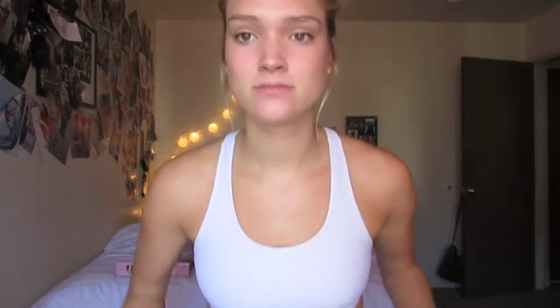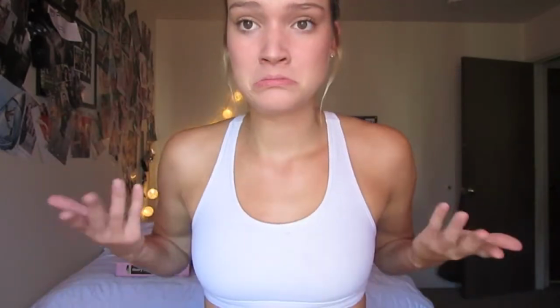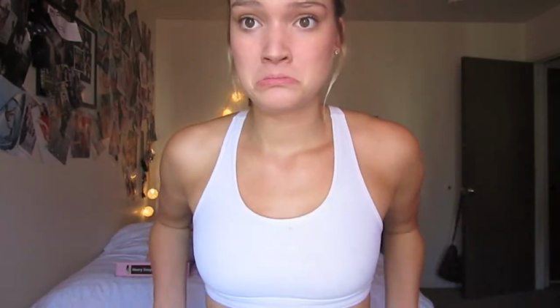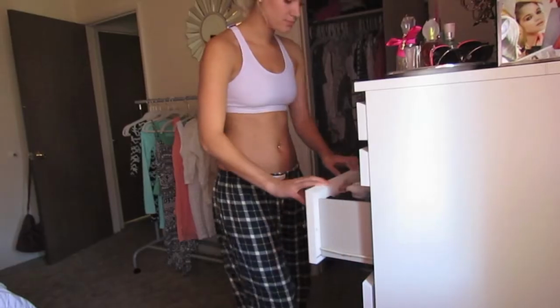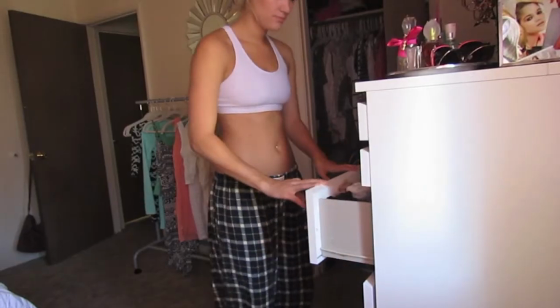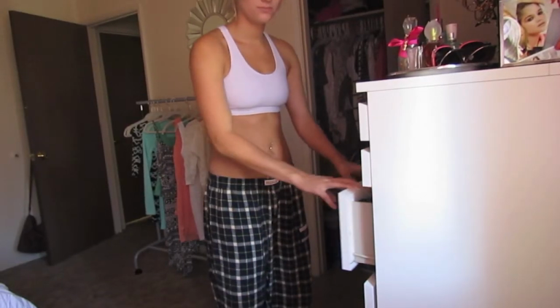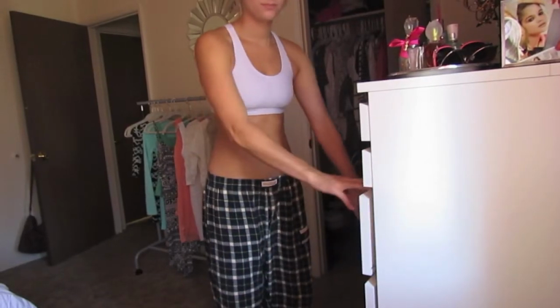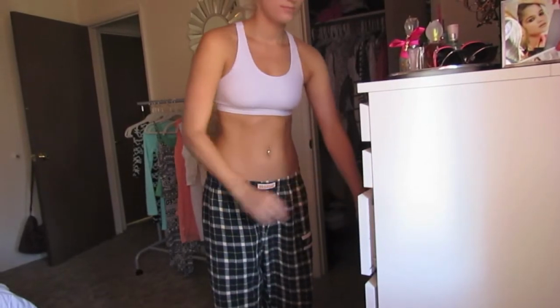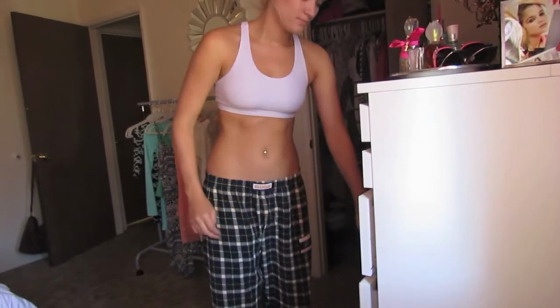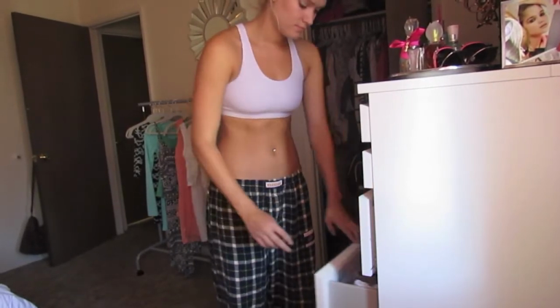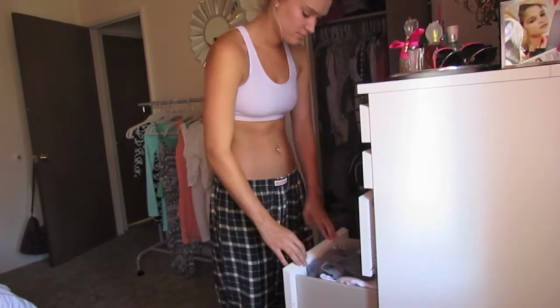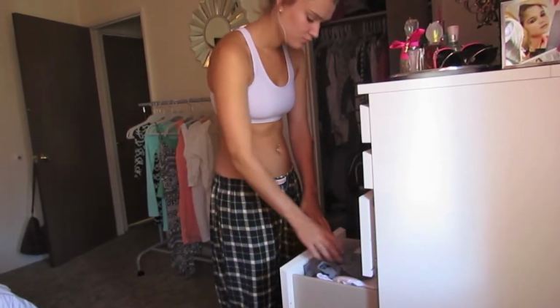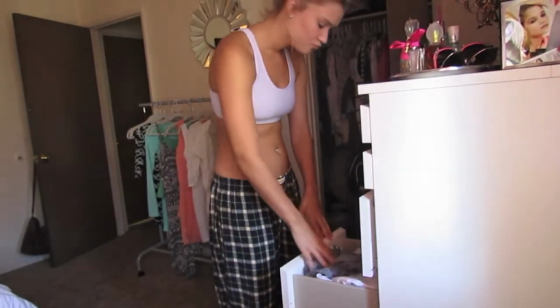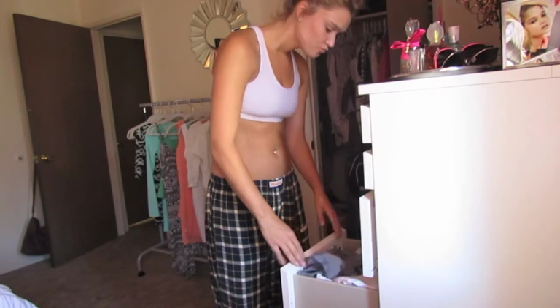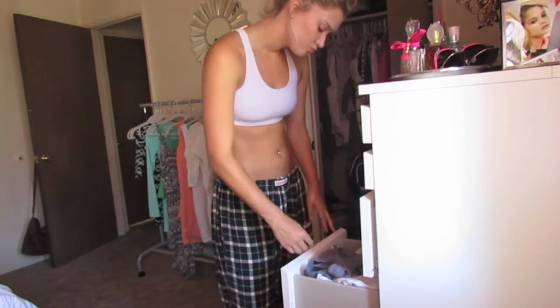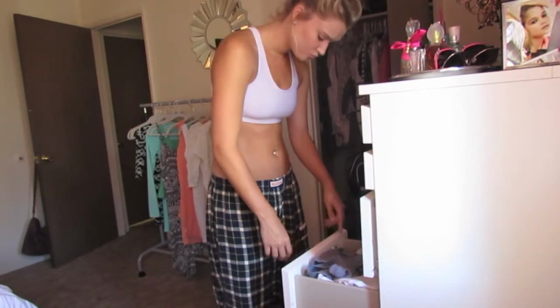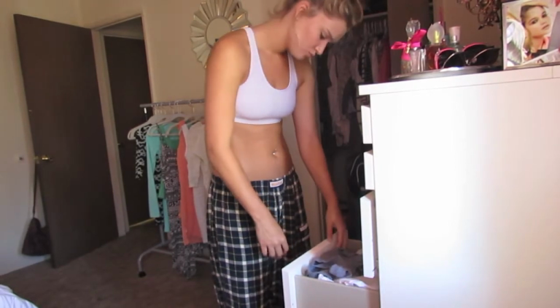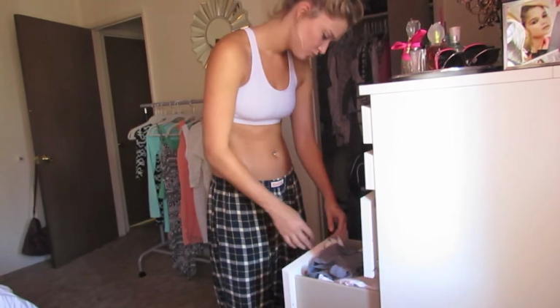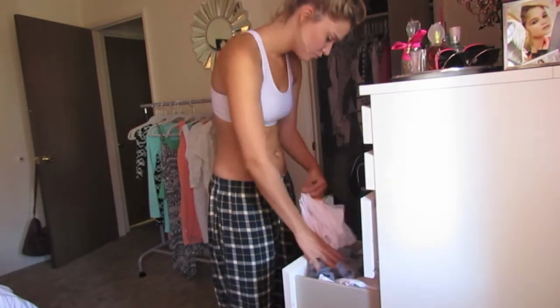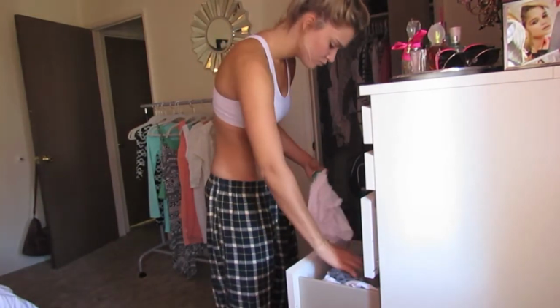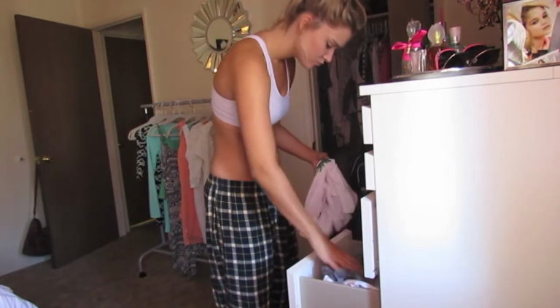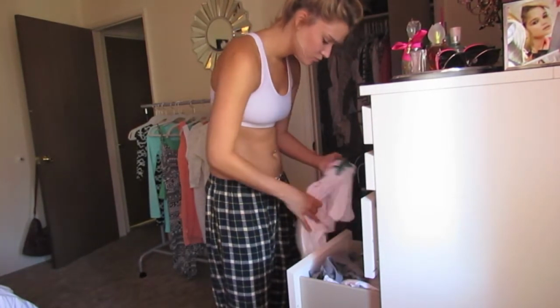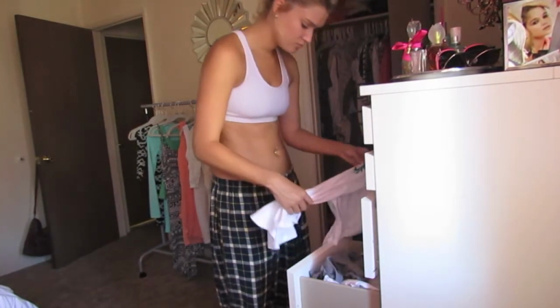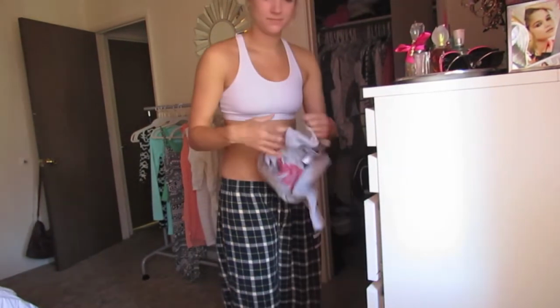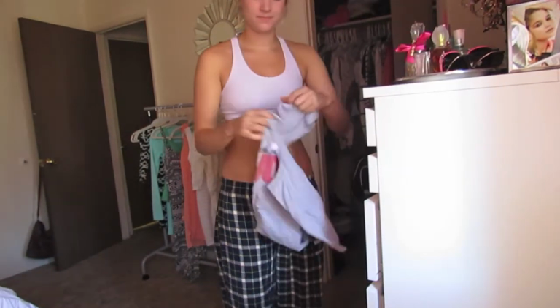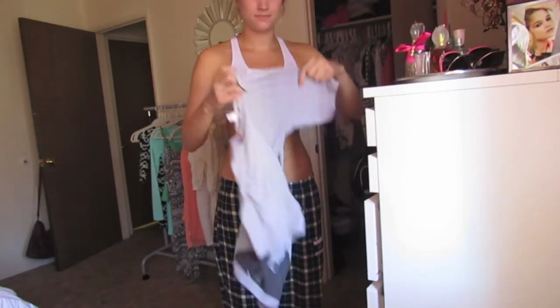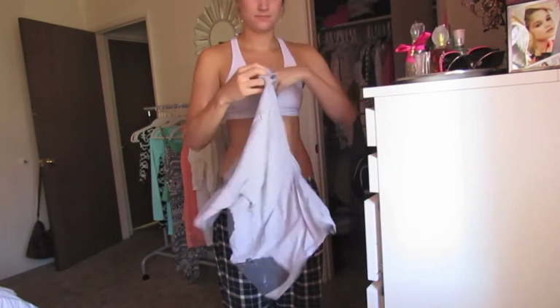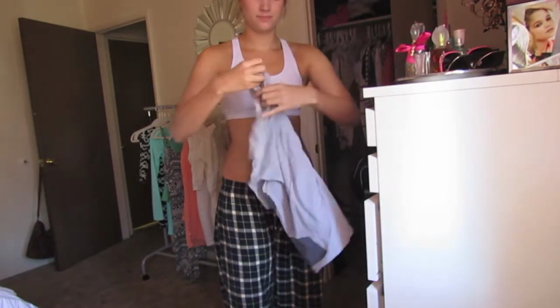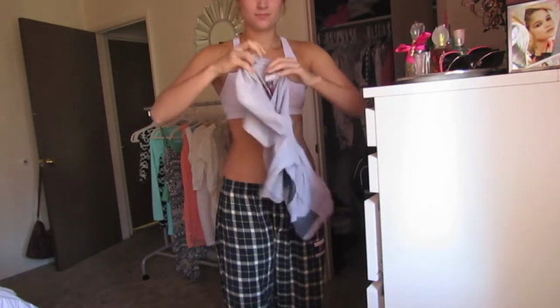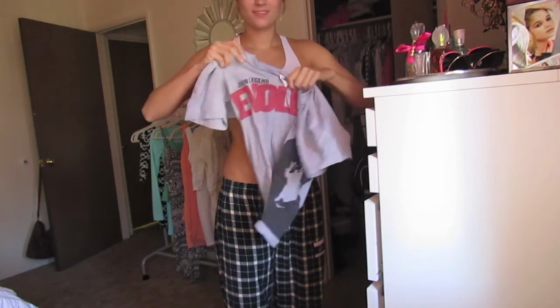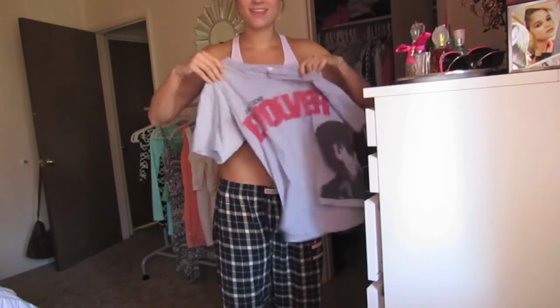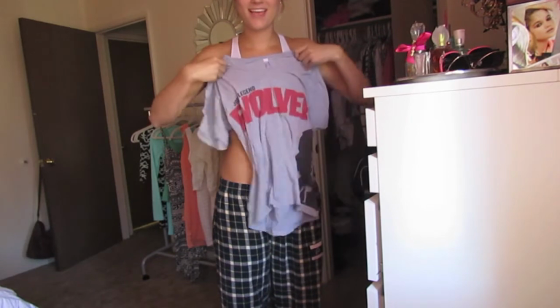Now for my outfit during the summer, it usually is just workout clothes — shorts, a t-shirt. It's really comfortable, and it gets me ready to work out later.